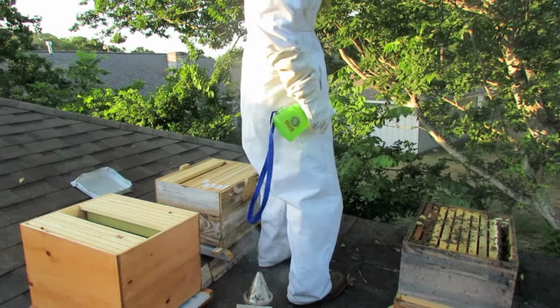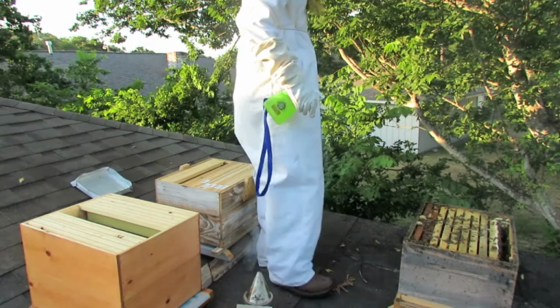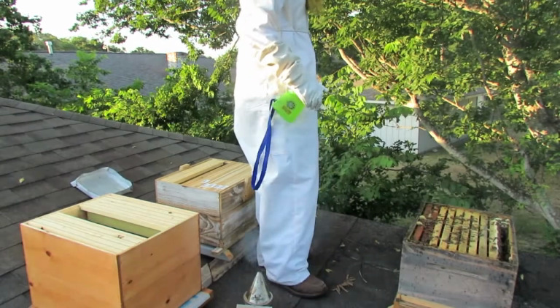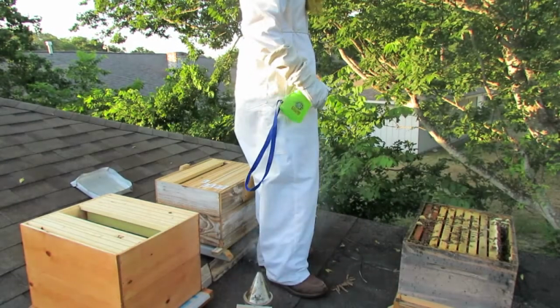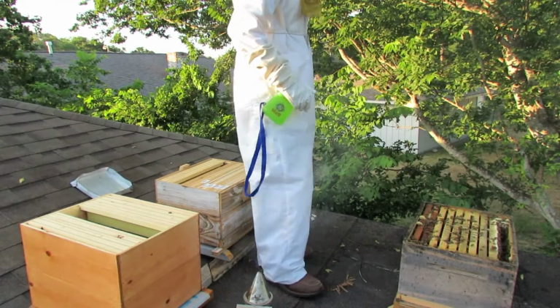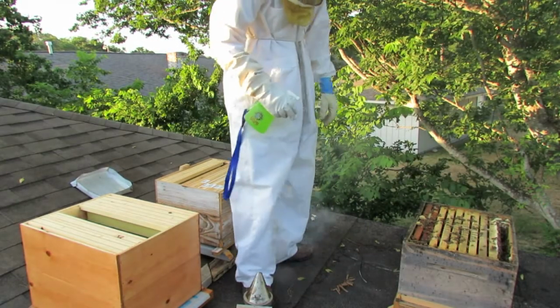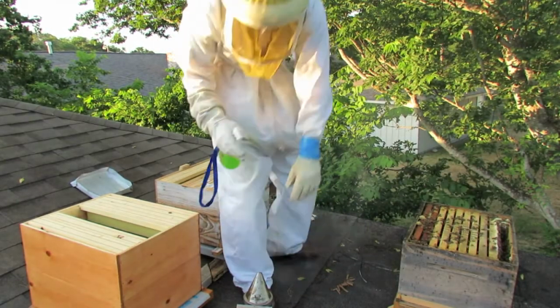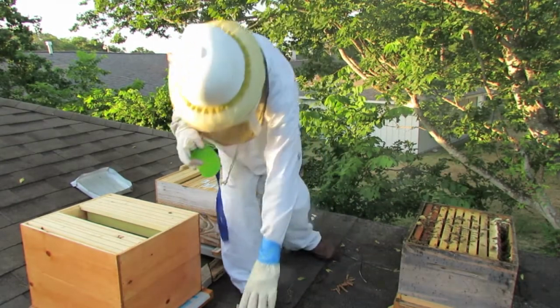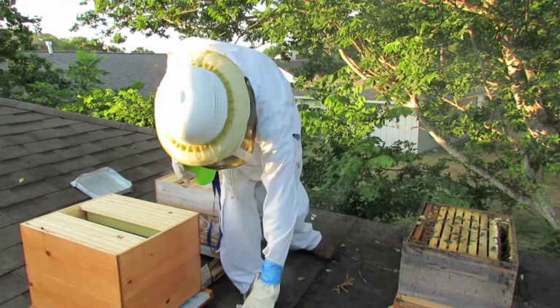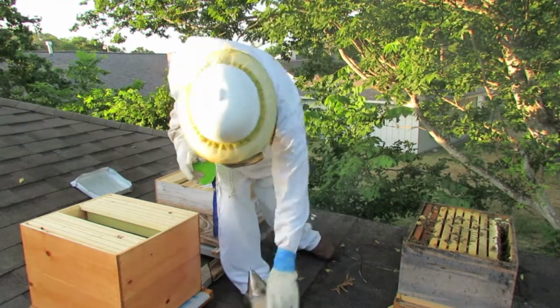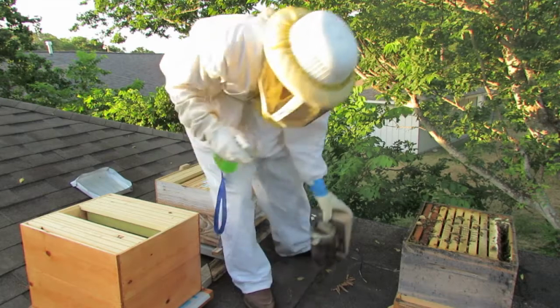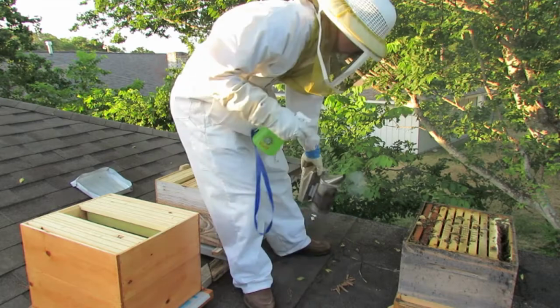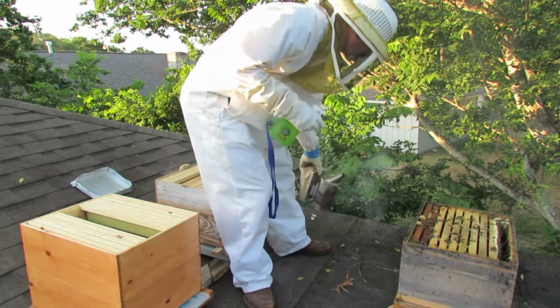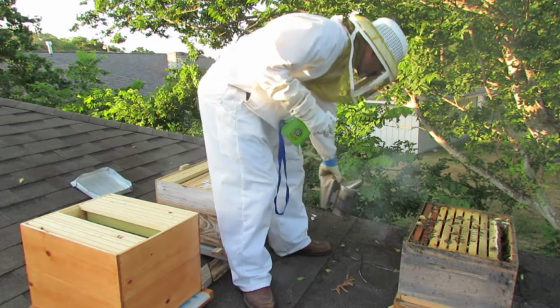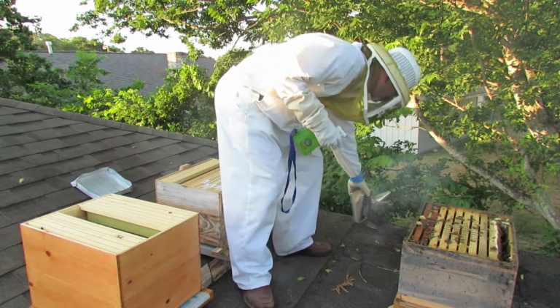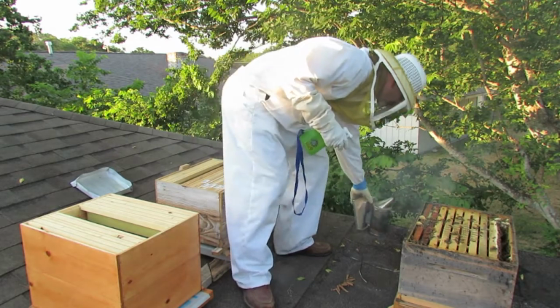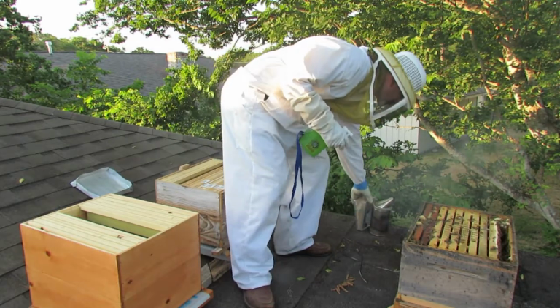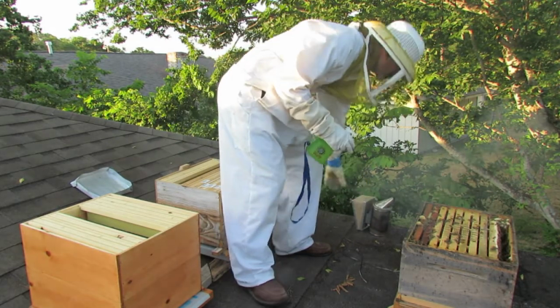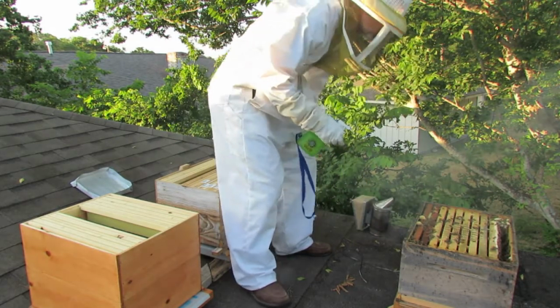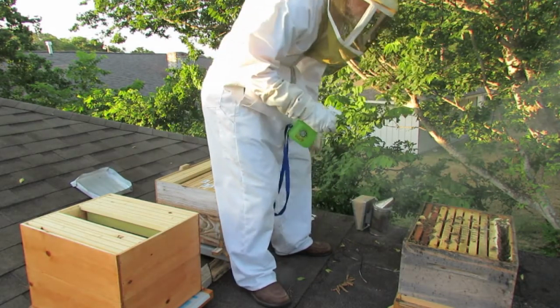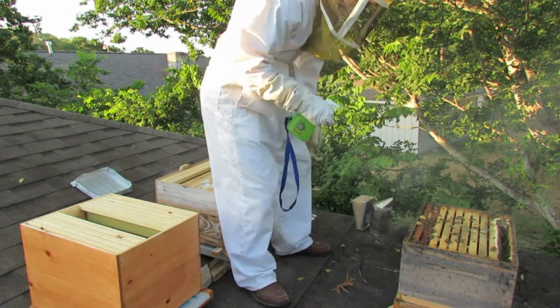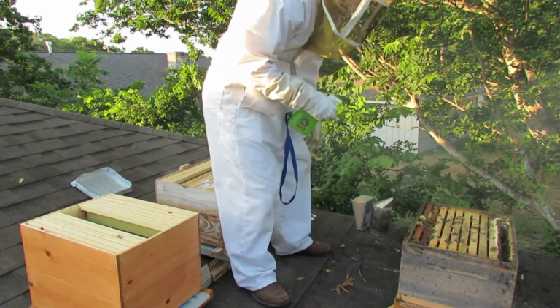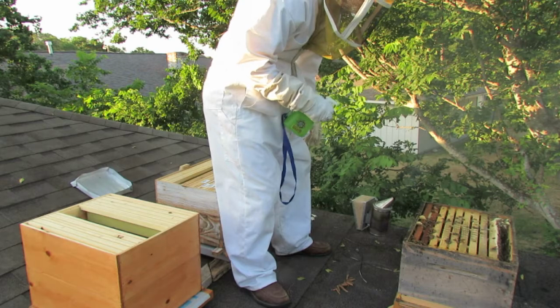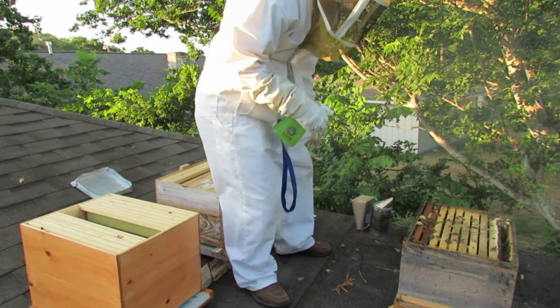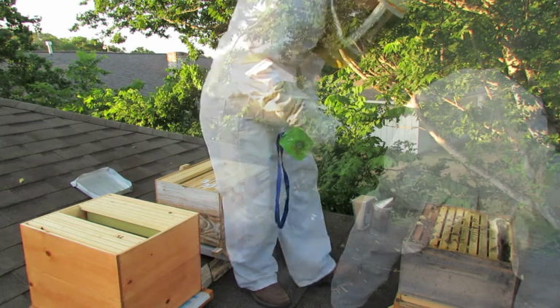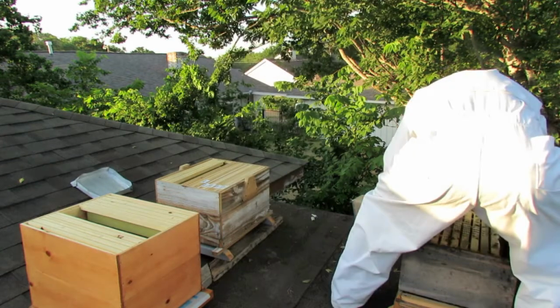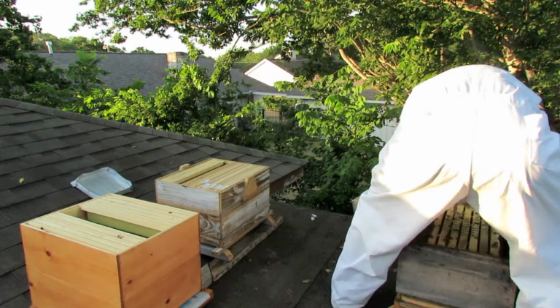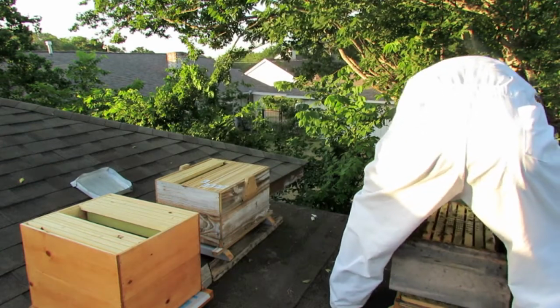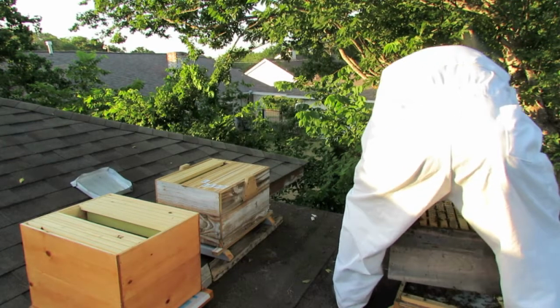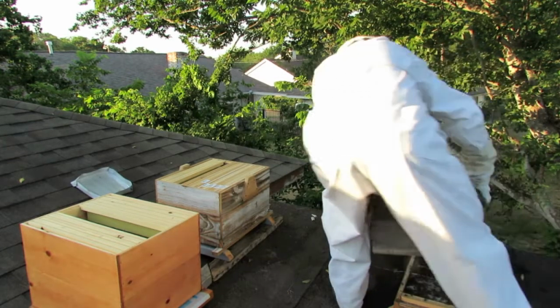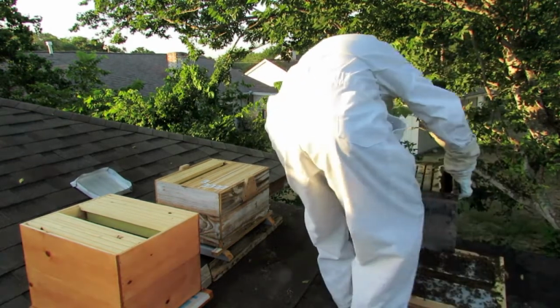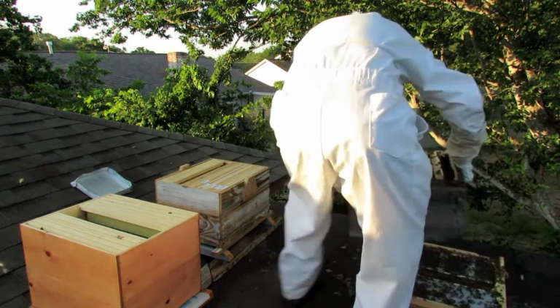After sugaring them up real good with some sugar water, I pulled that thing off of that base and put it on the super behind me. I'm going to show you guys outside.